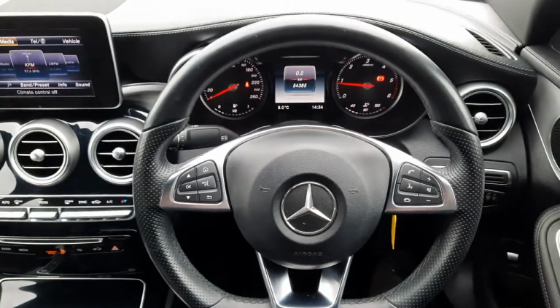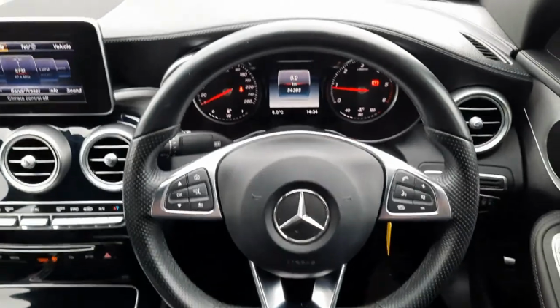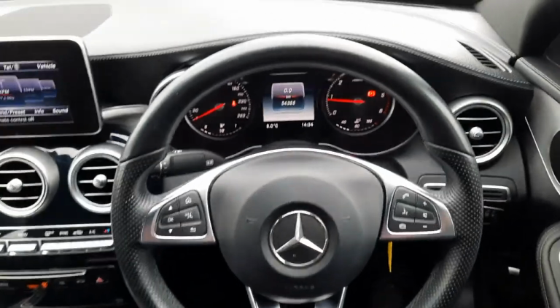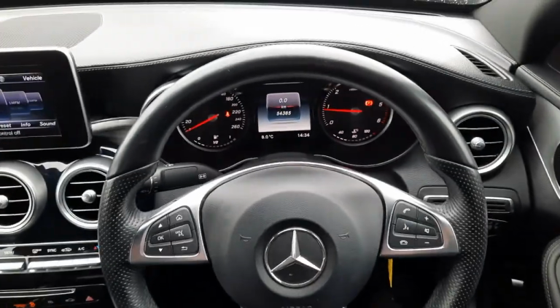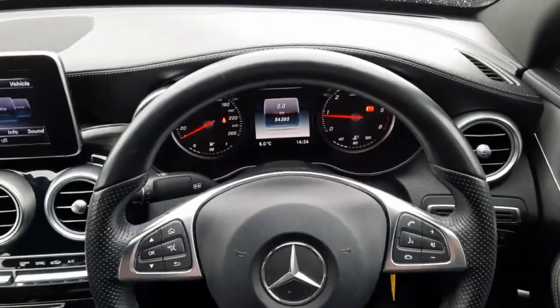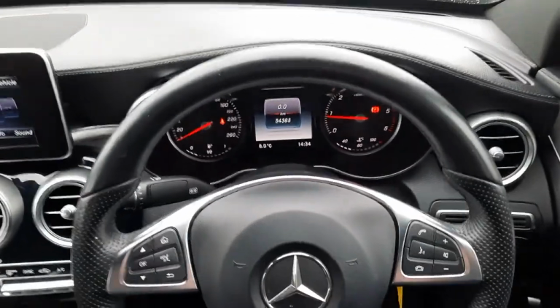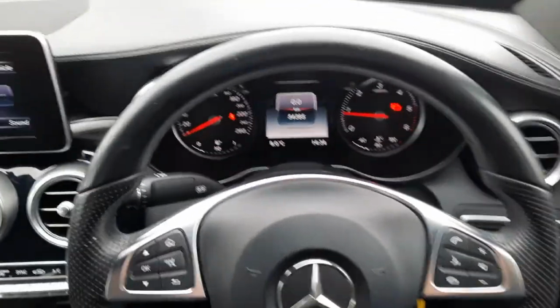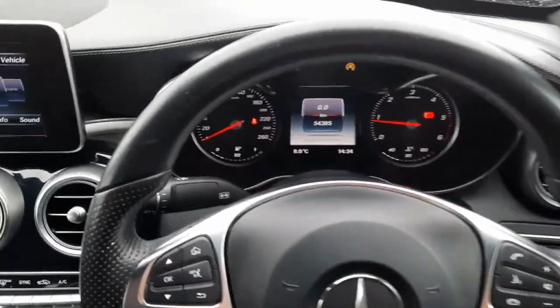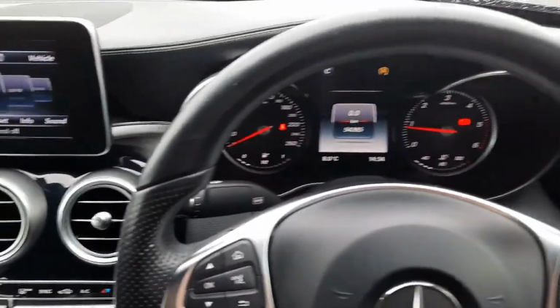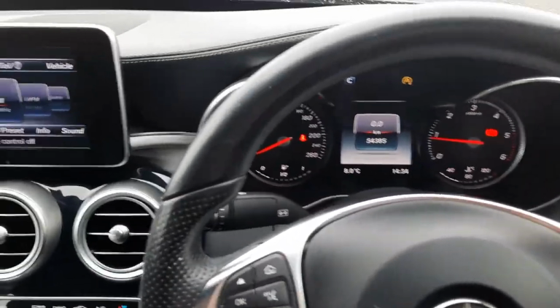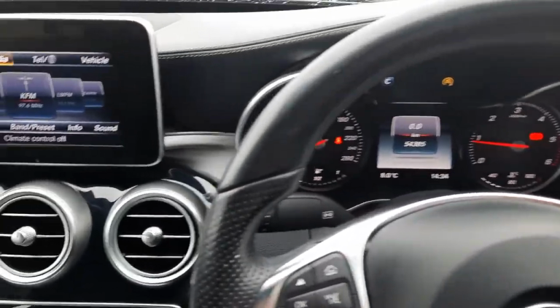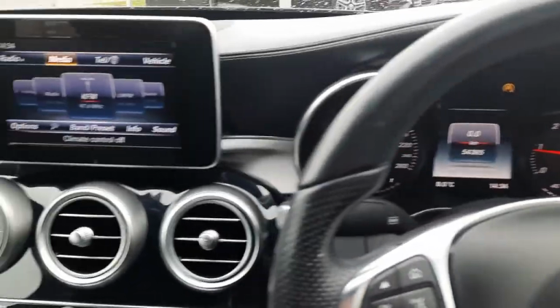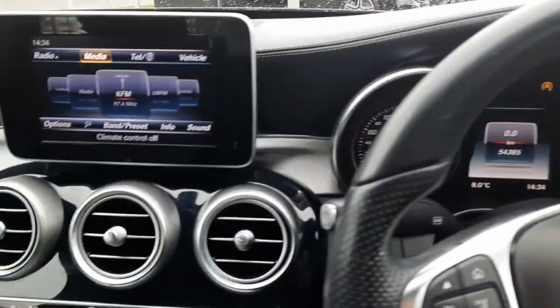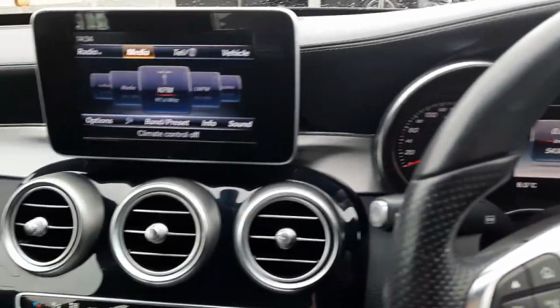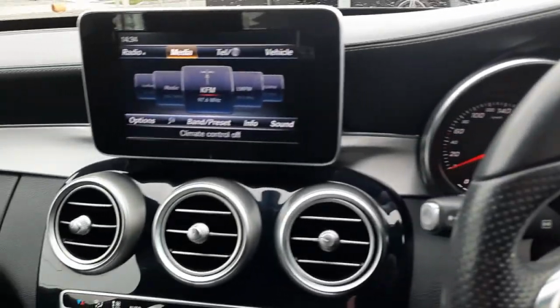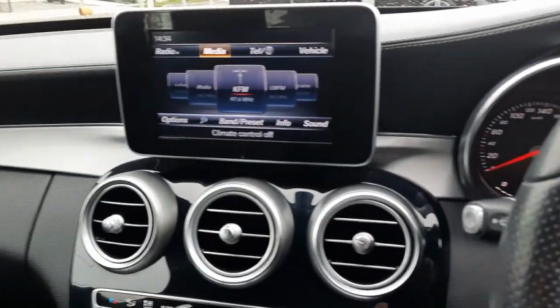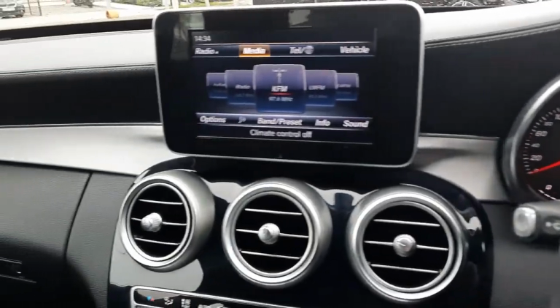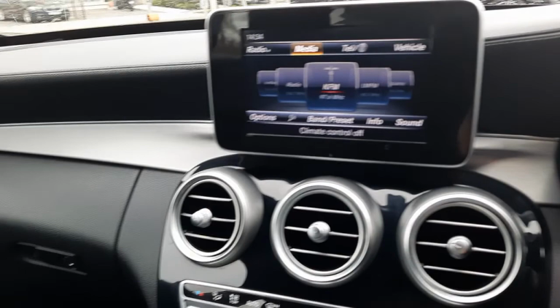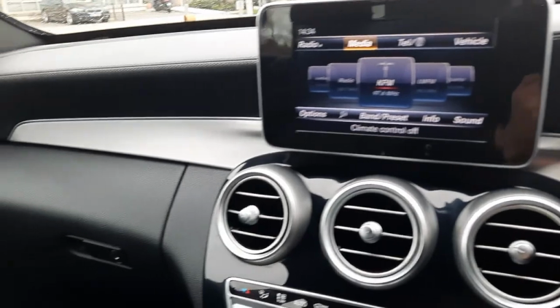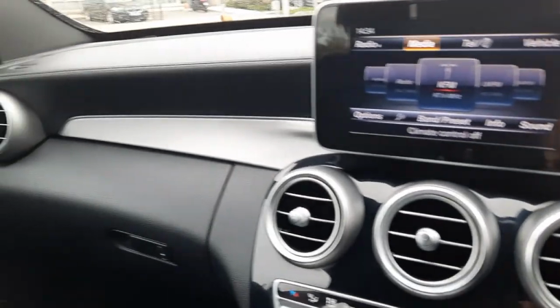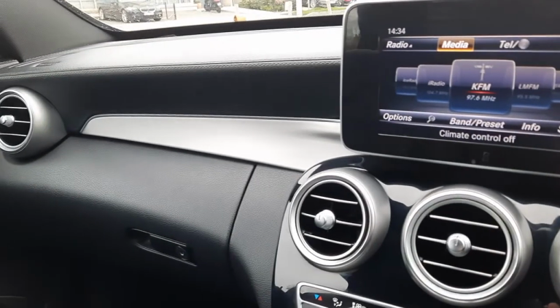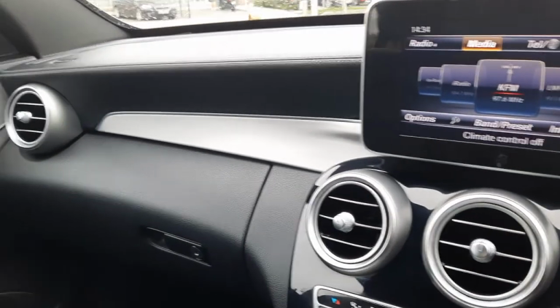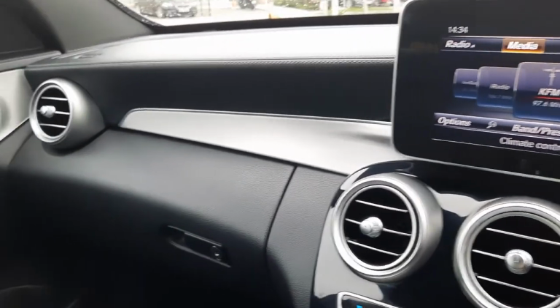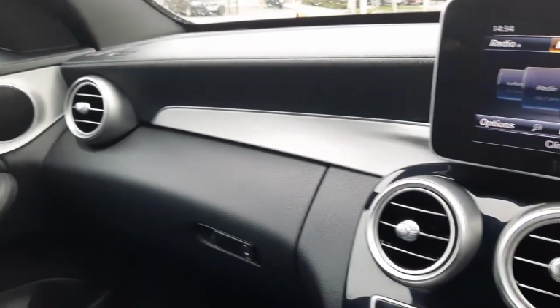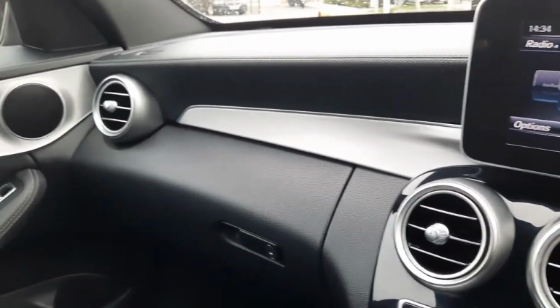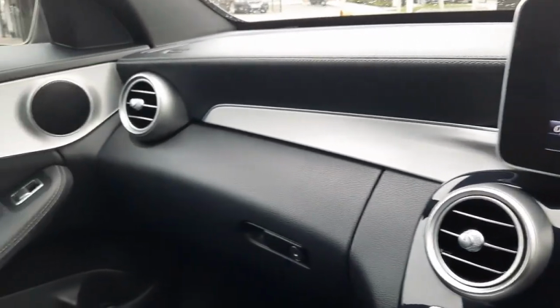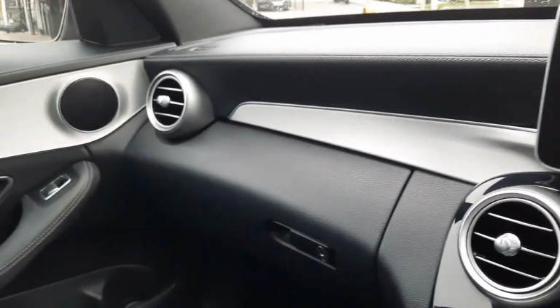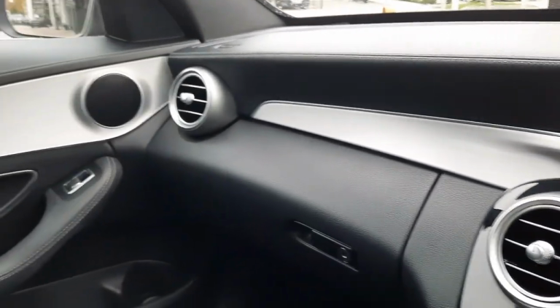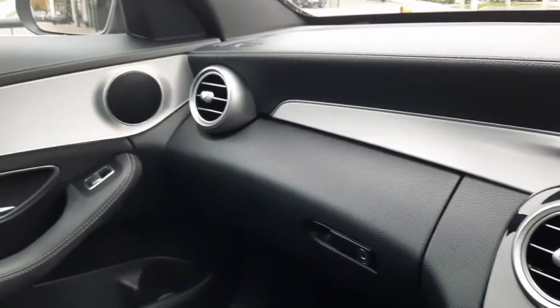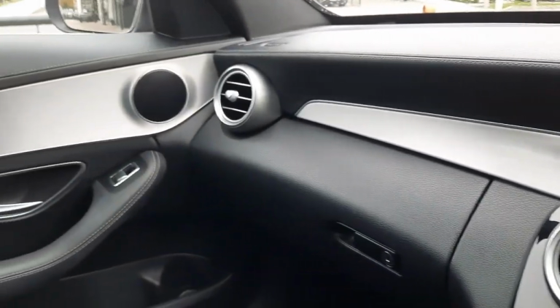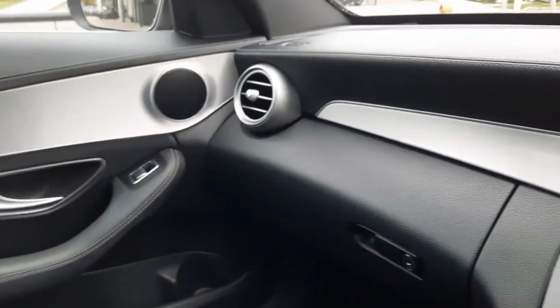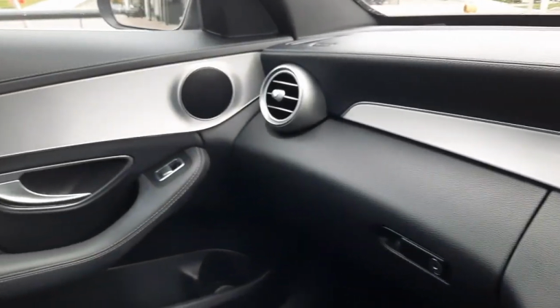Folks, if you have any more questions about this vehicle, please don't hesitate to give myself Sean a call, or the rest of the Bradies Mercedes-Benz sales team. Thank you.